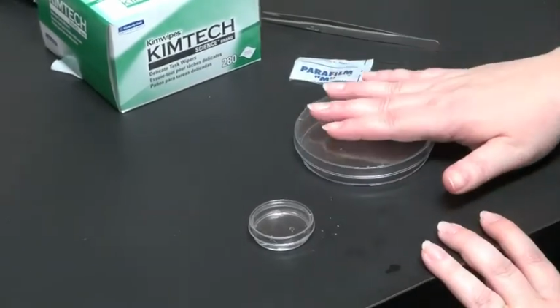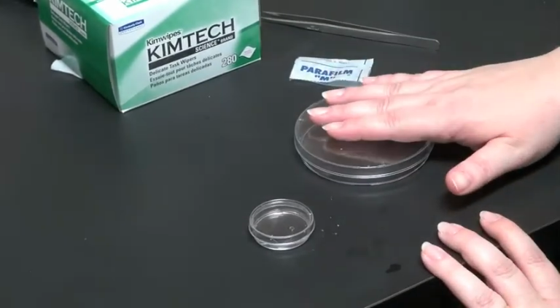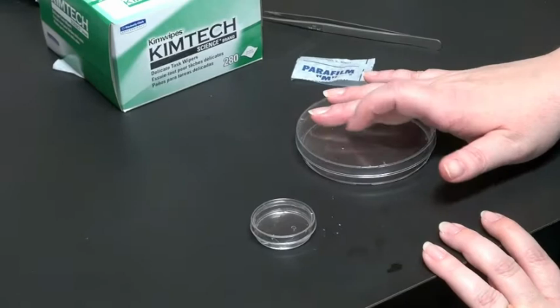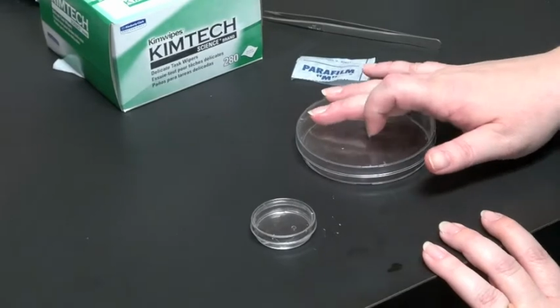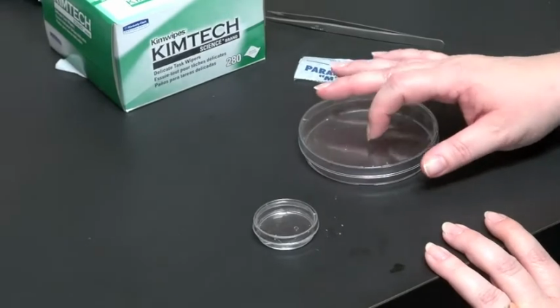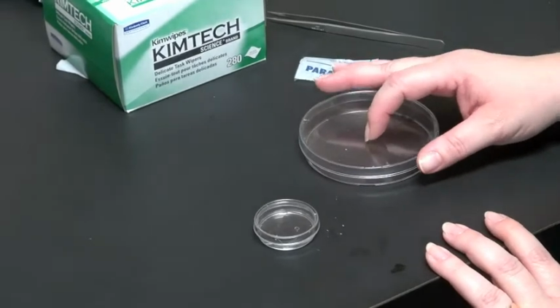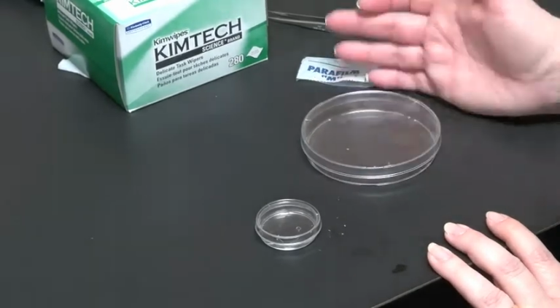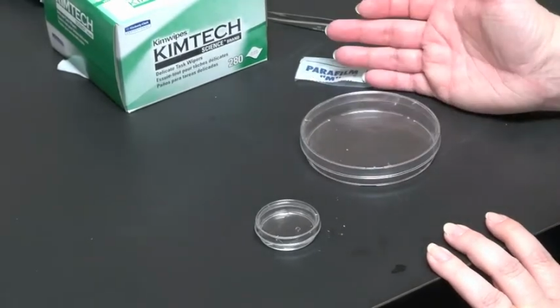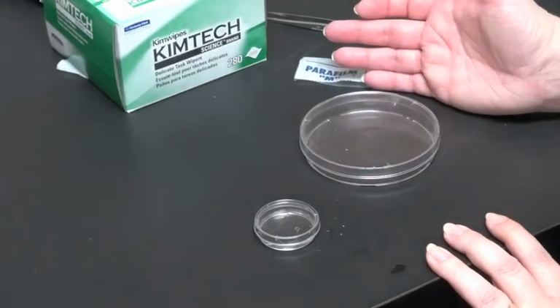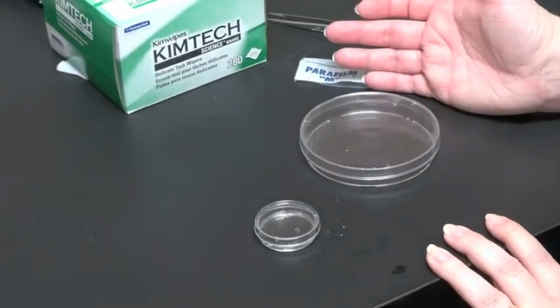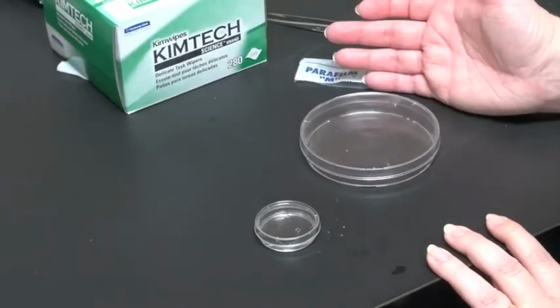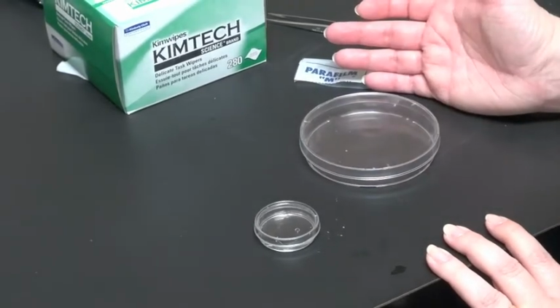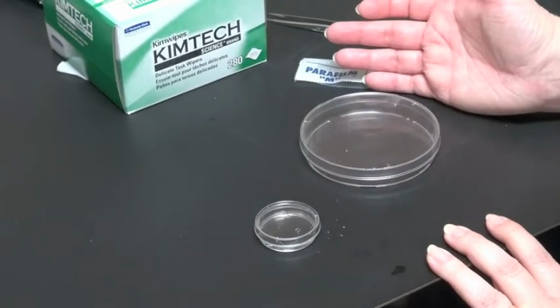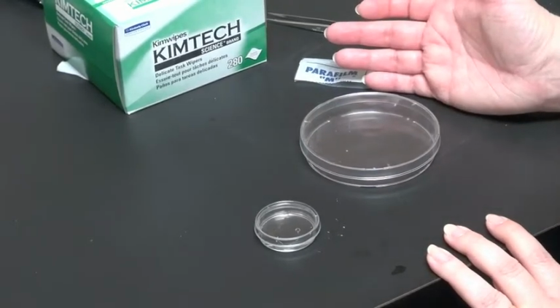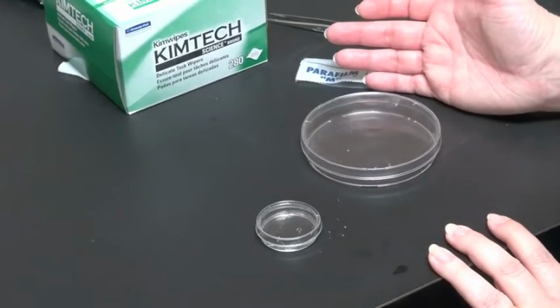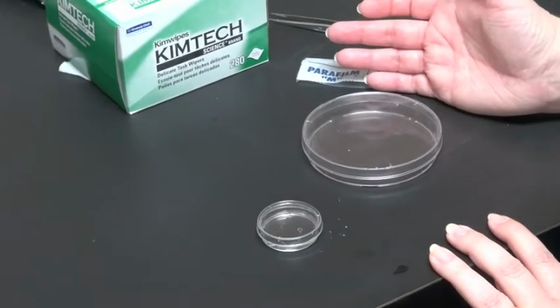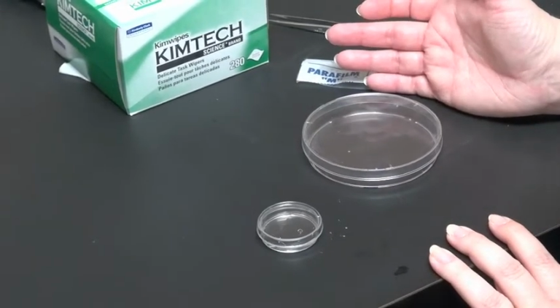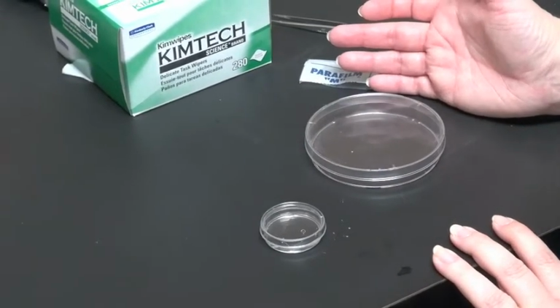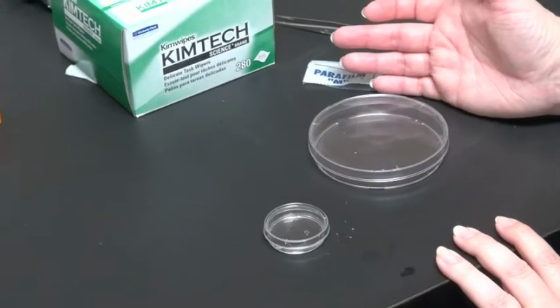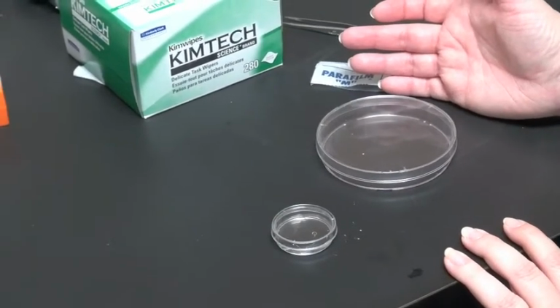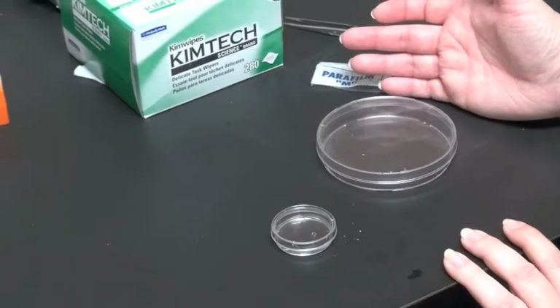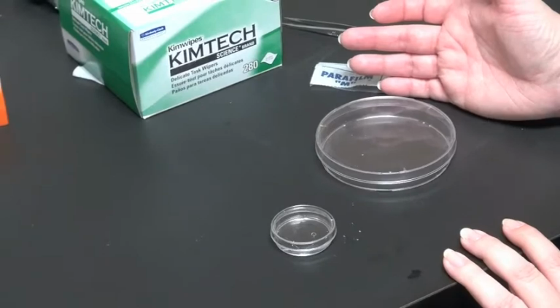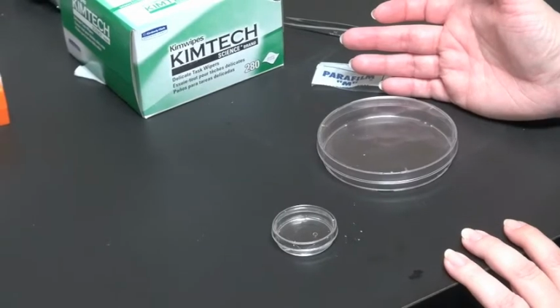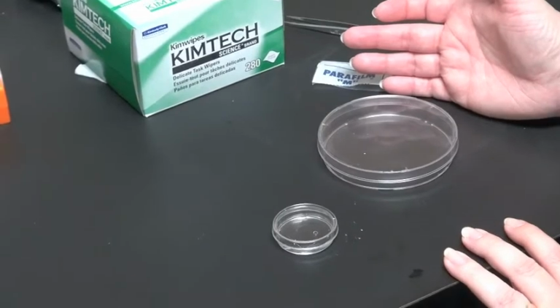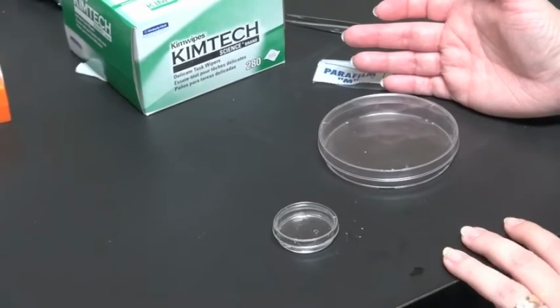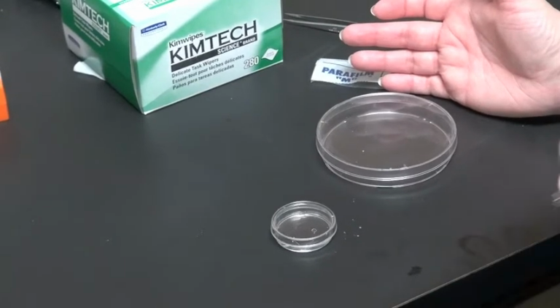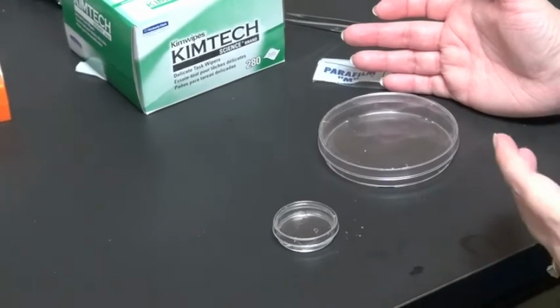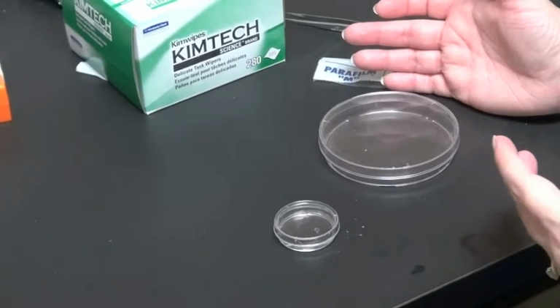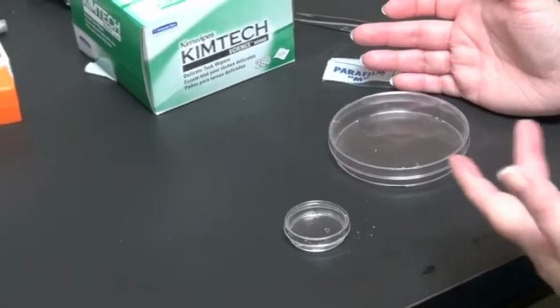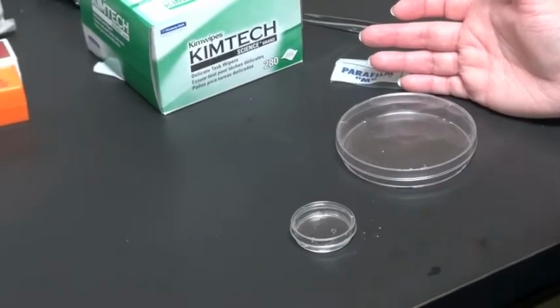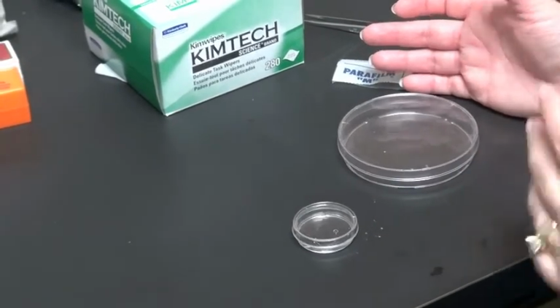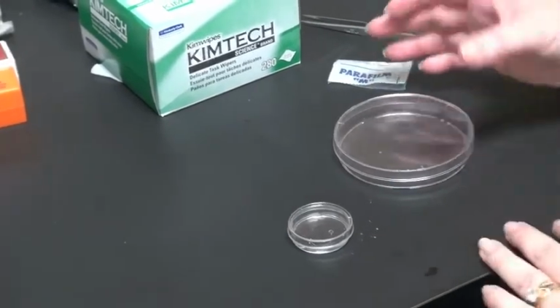You take a Petri dish — it doesn't have to be as large as this one I have — as long as the cover slip can fit comfortably in it without a lot of manipulation.